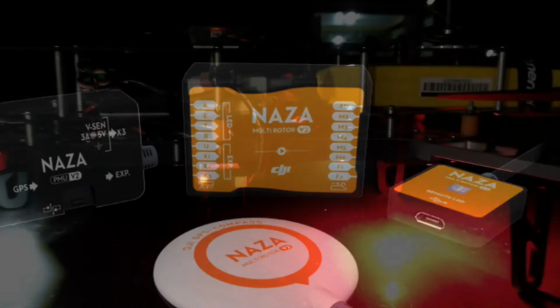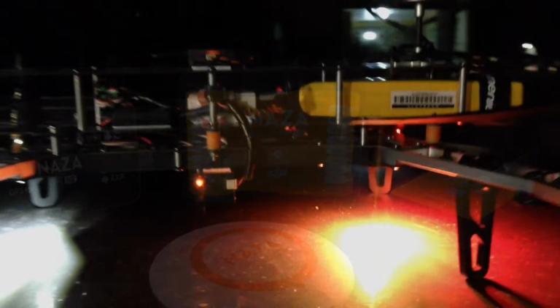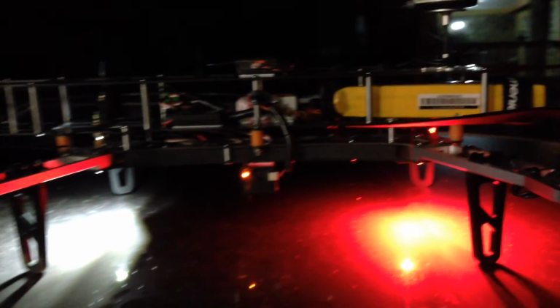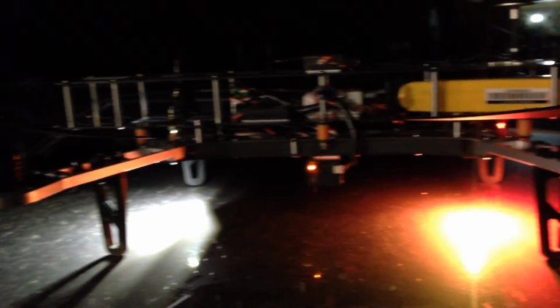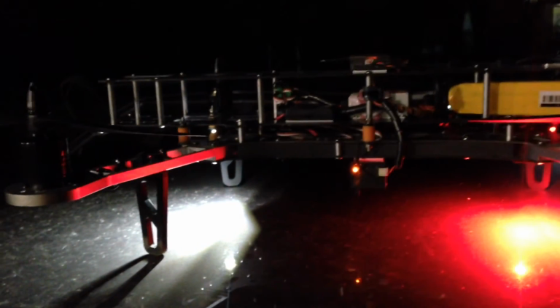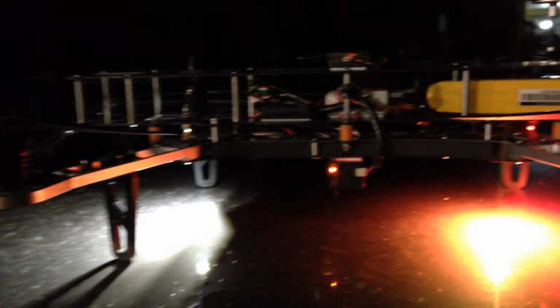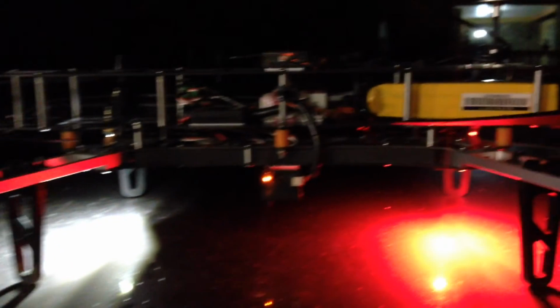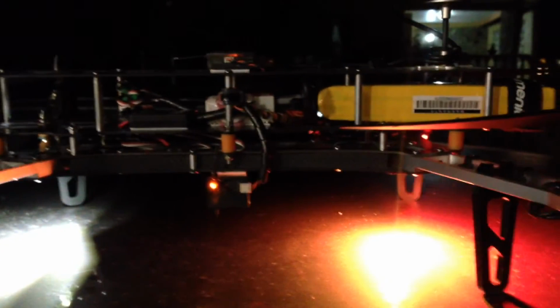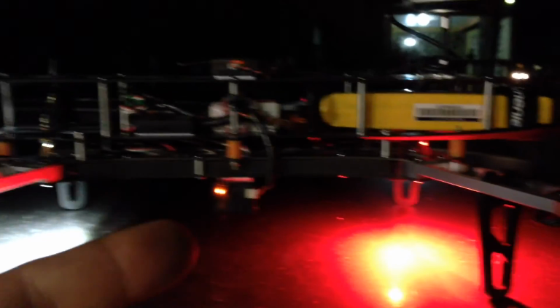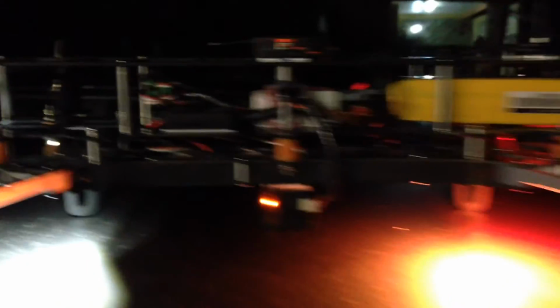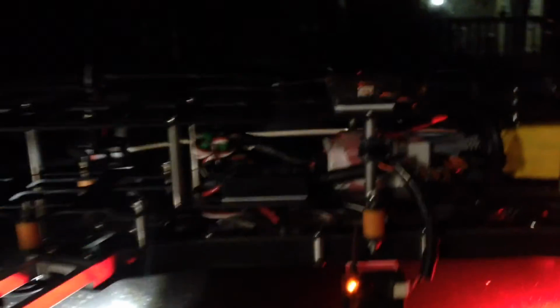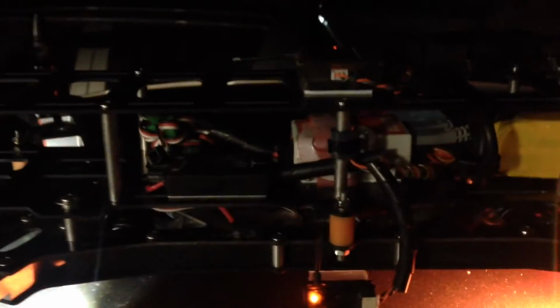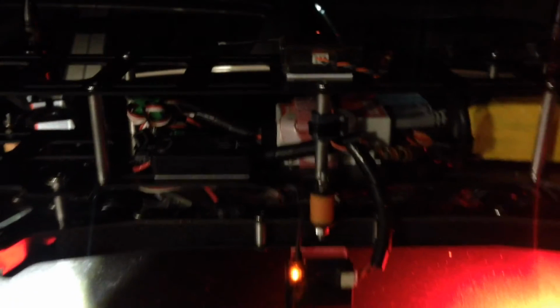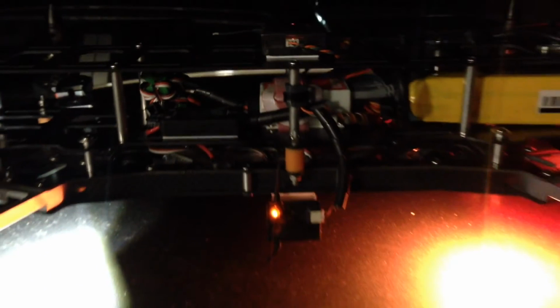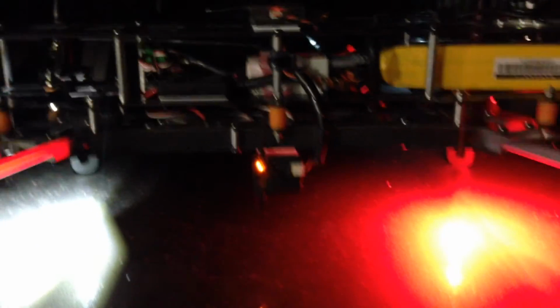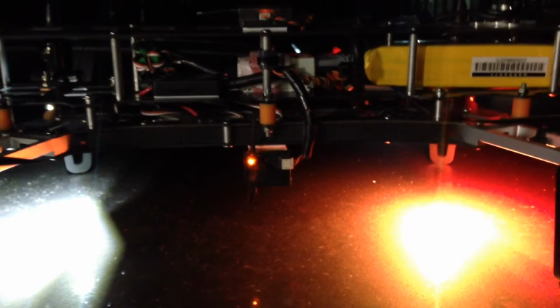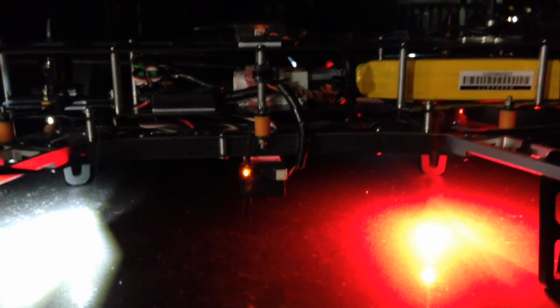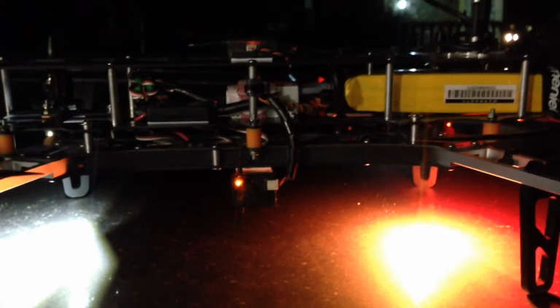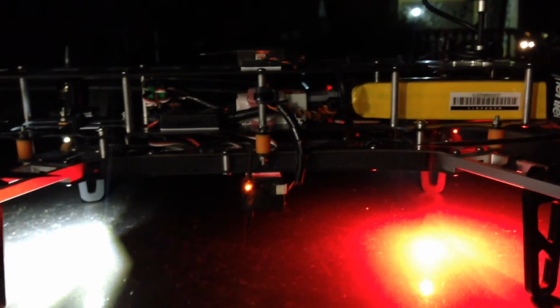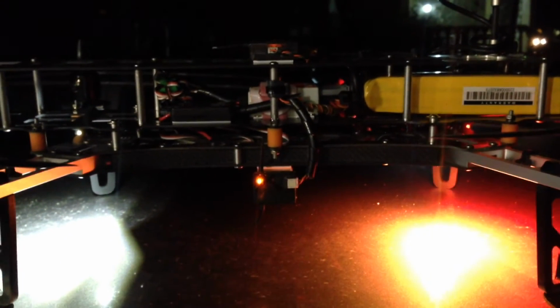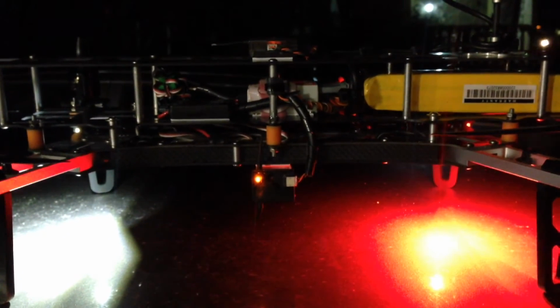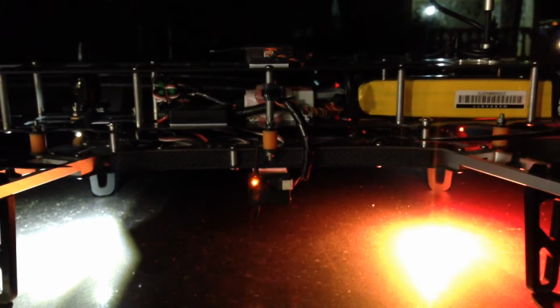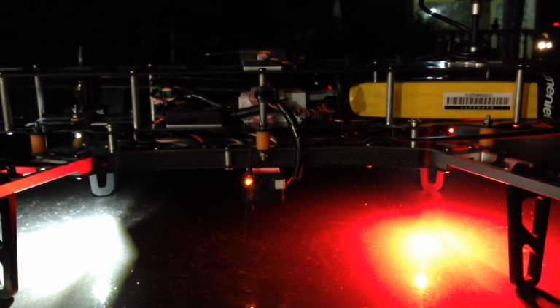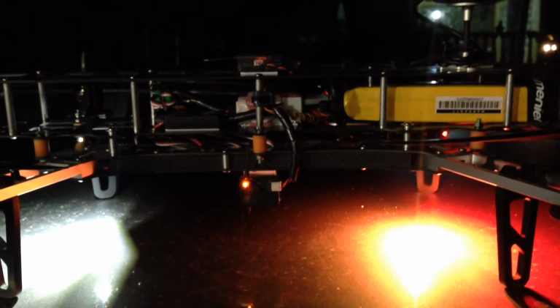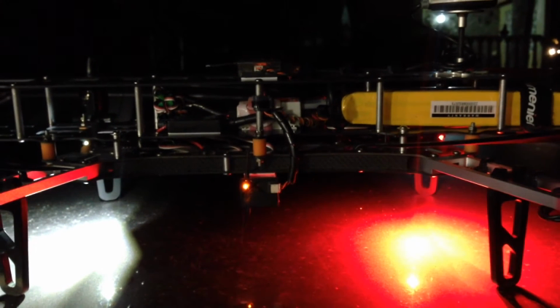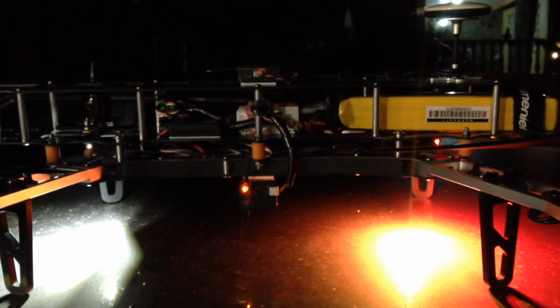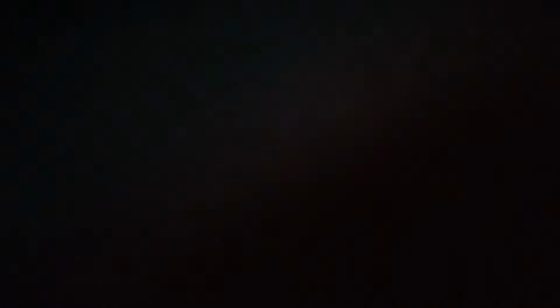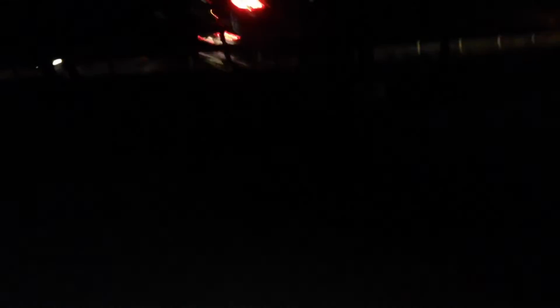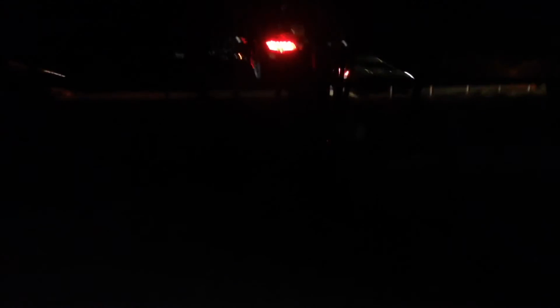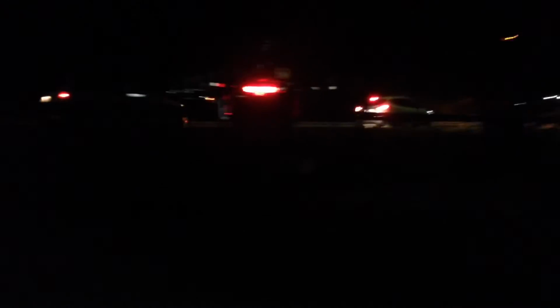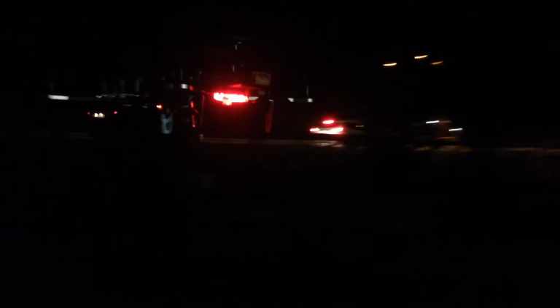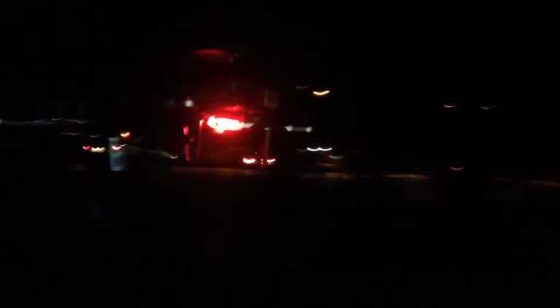Hey guys, a little video here at night. I just upgraded the NASA M Light to the version 2 upgrade and let's see how it goes. As you guys can see, all this is the night.